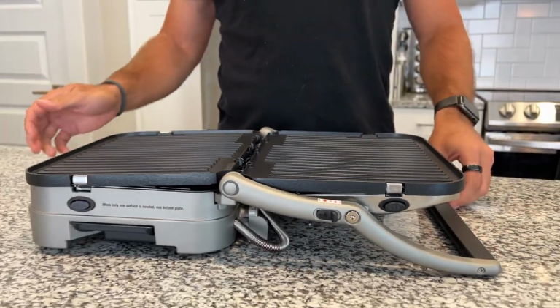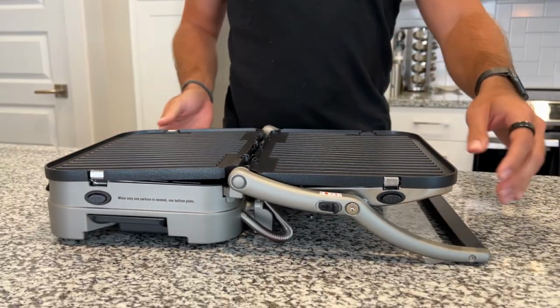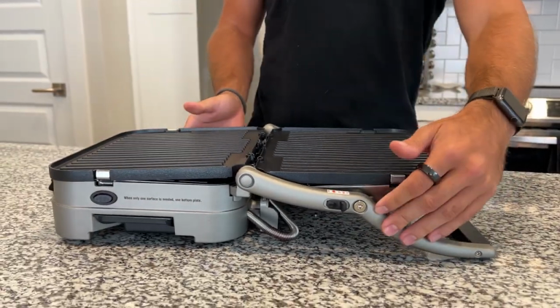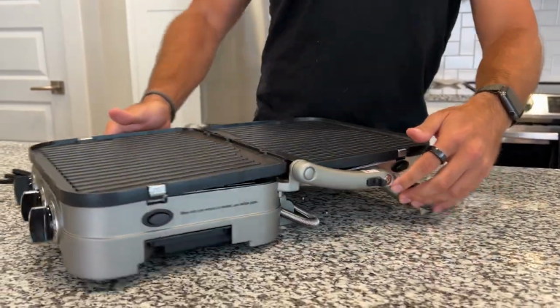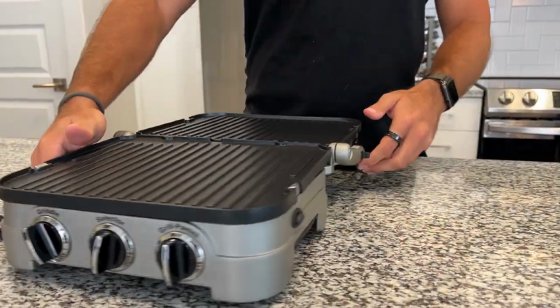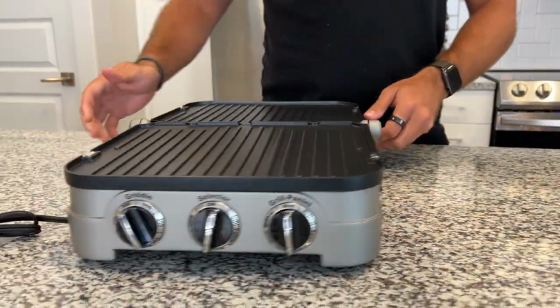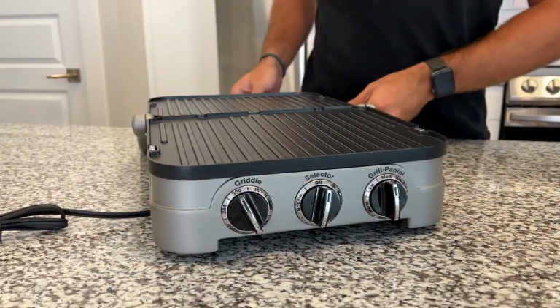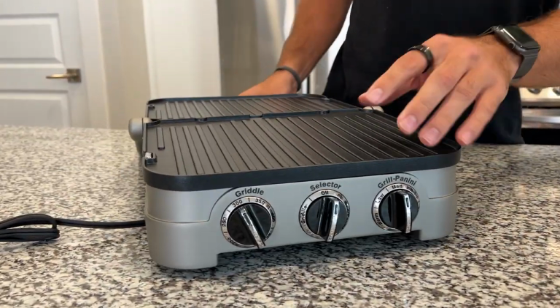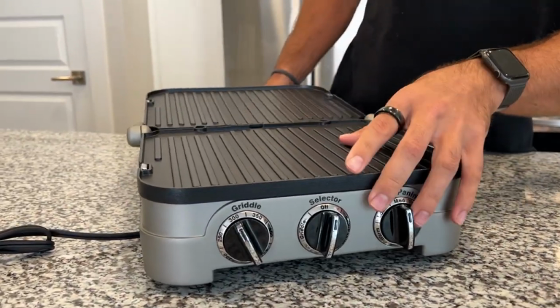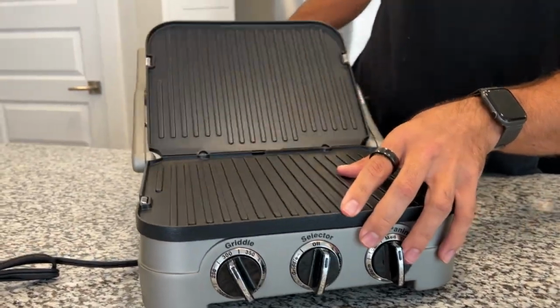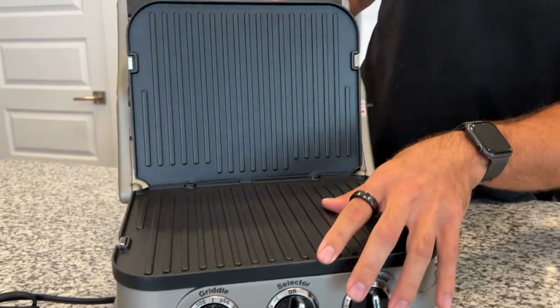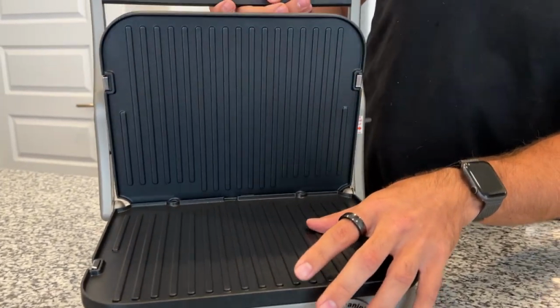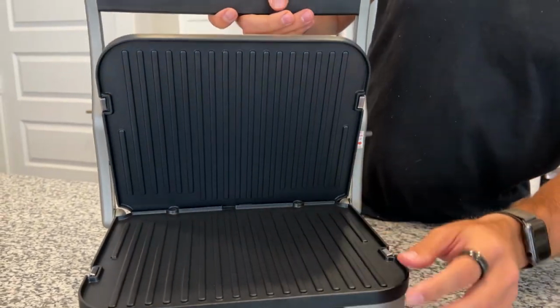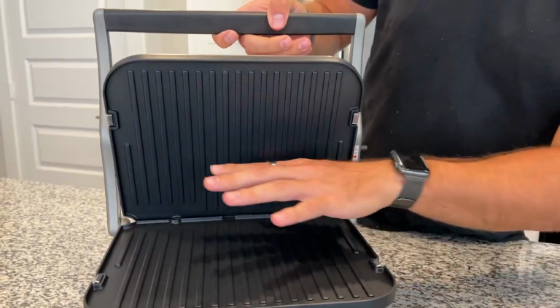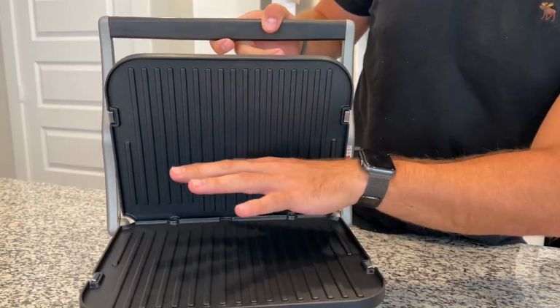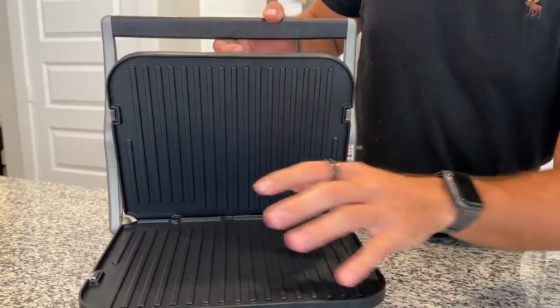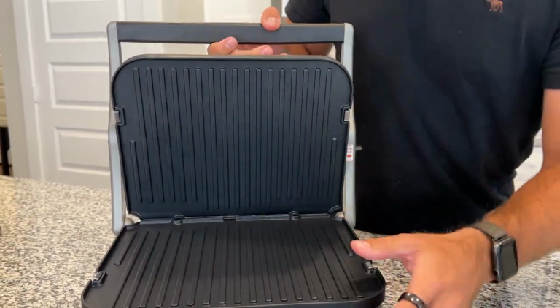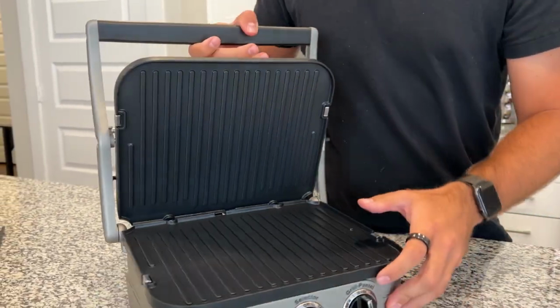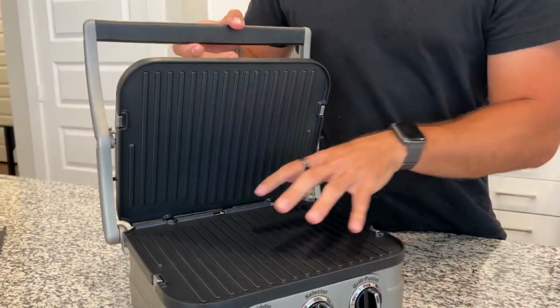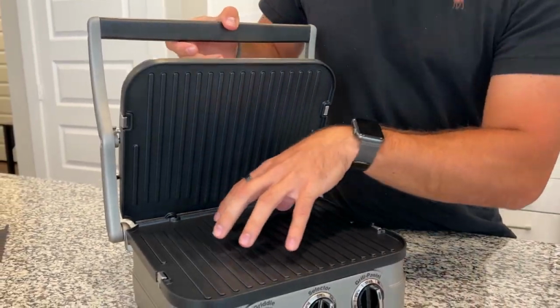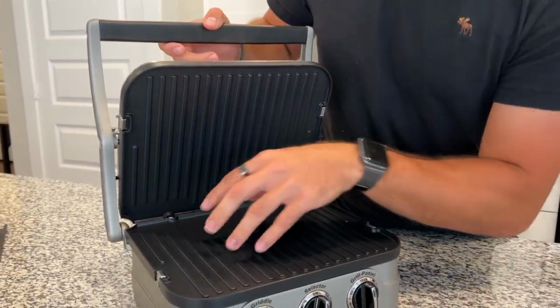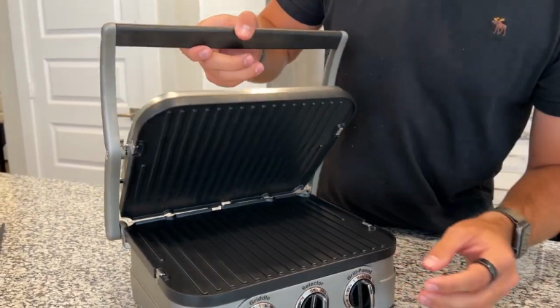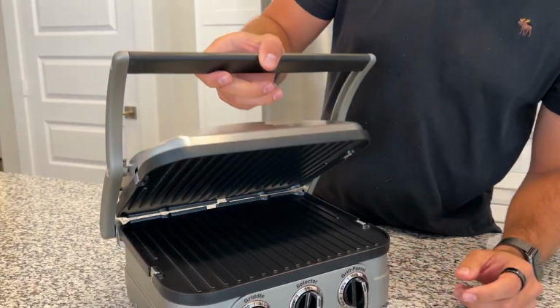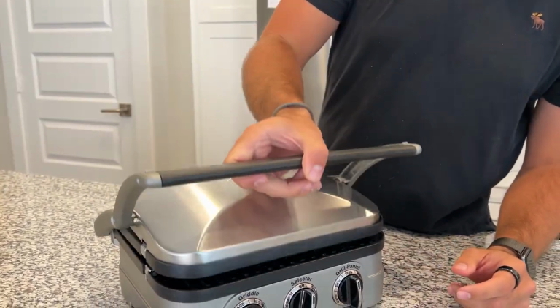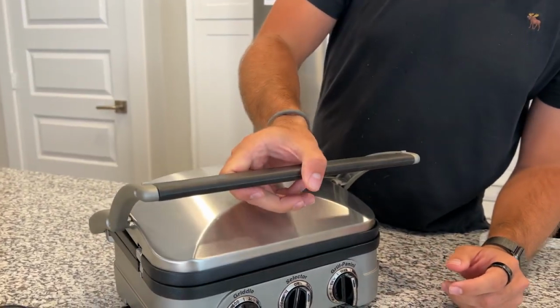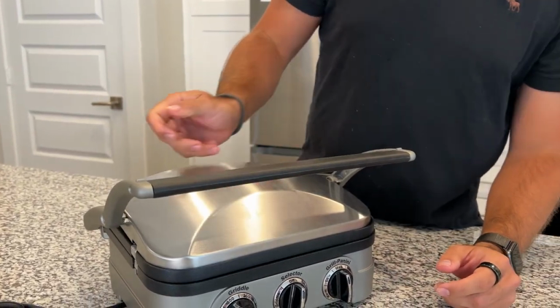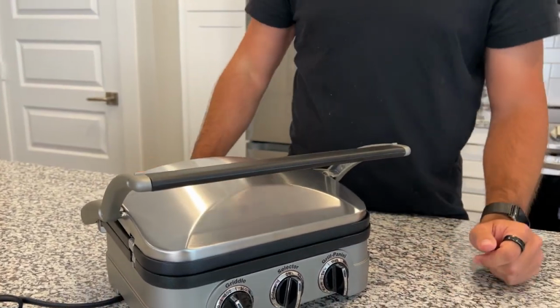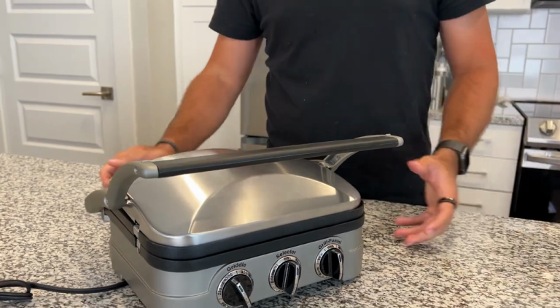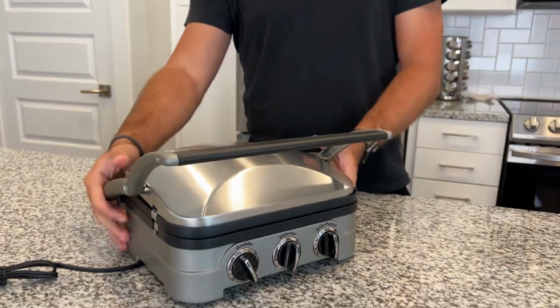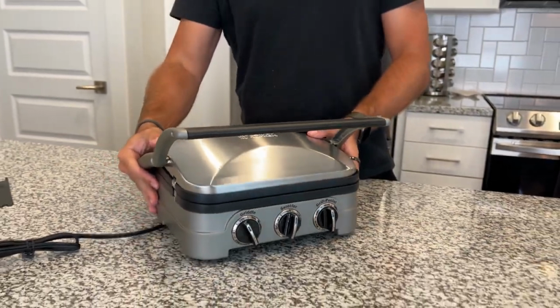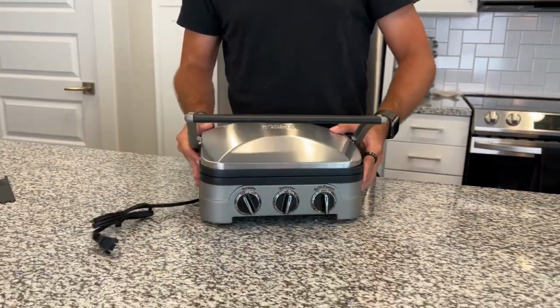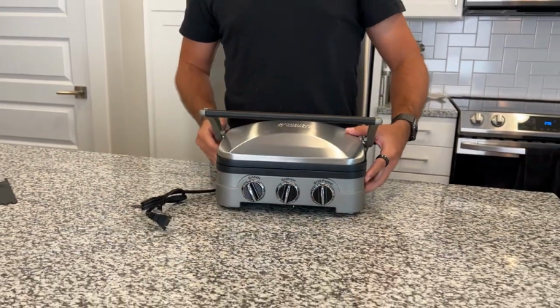Another great thing is if you bring this handle up, it's also a panini press. You can put large paninis, burgers, and such in here and have that pressed down.